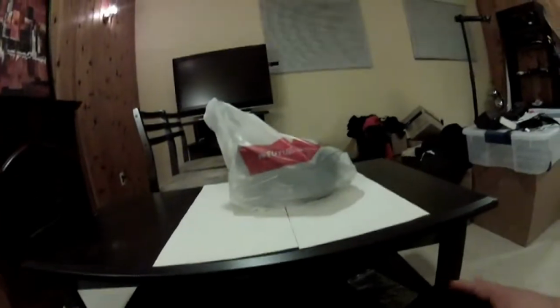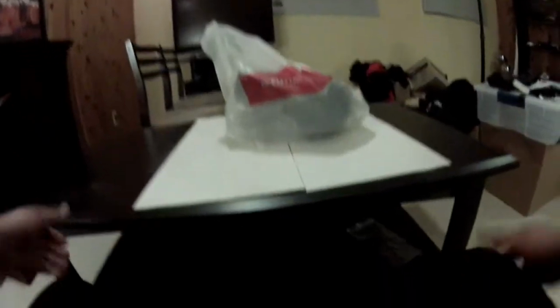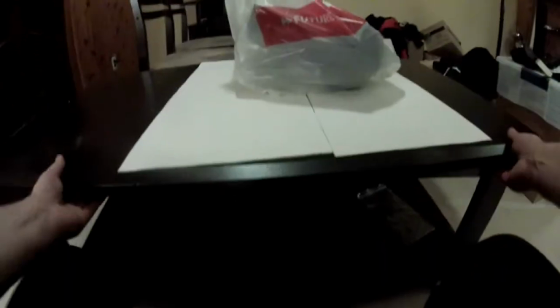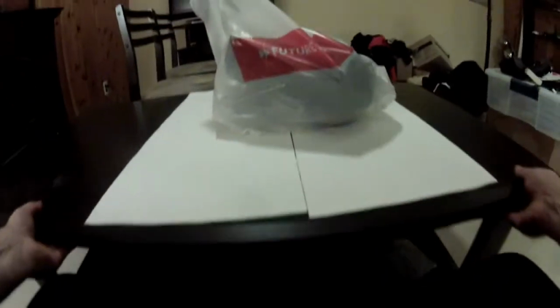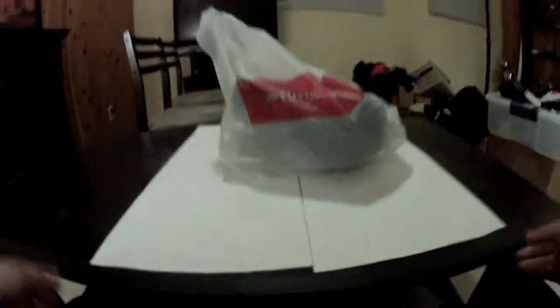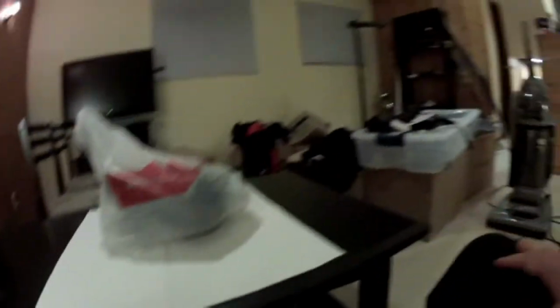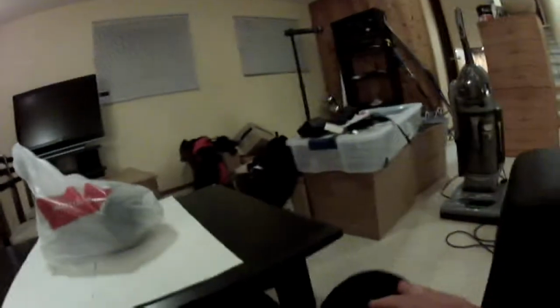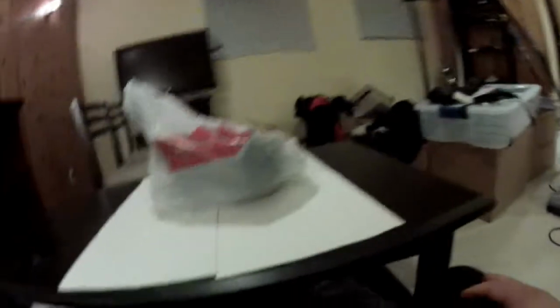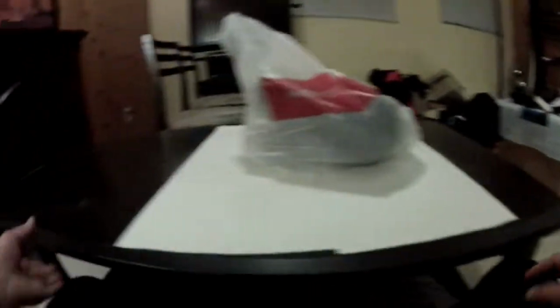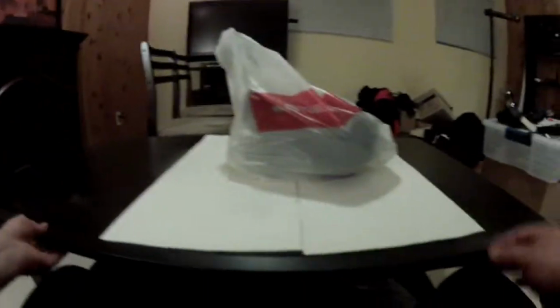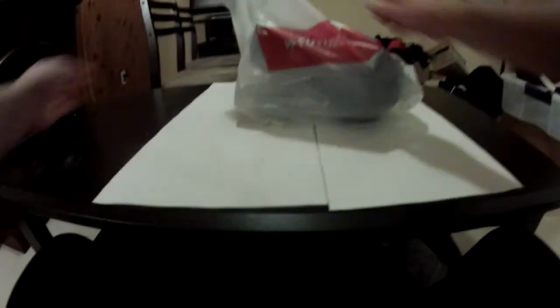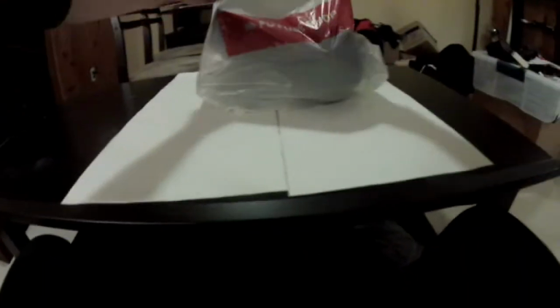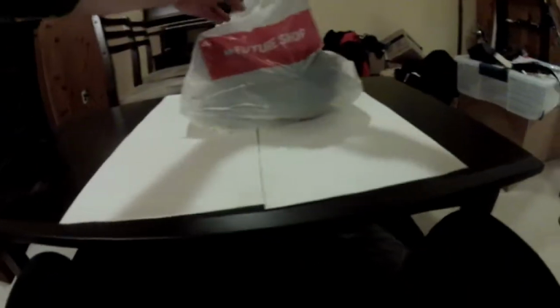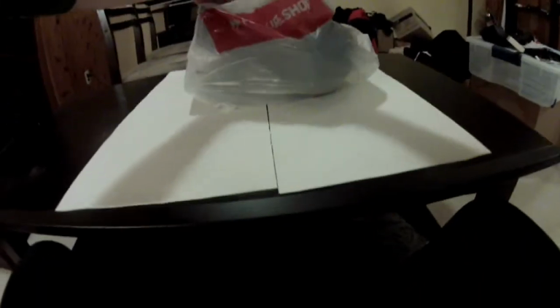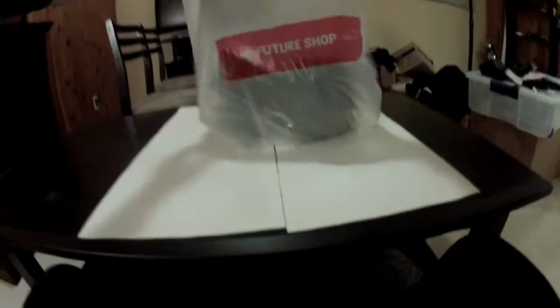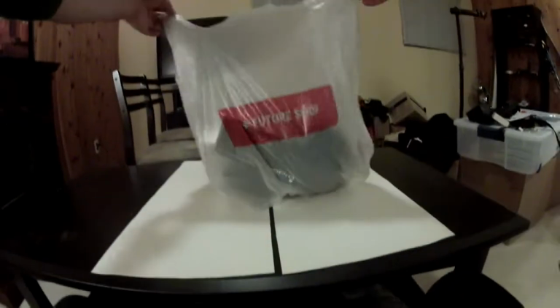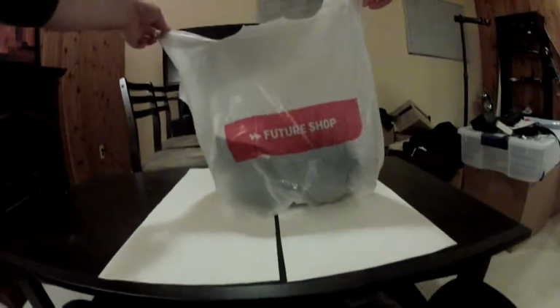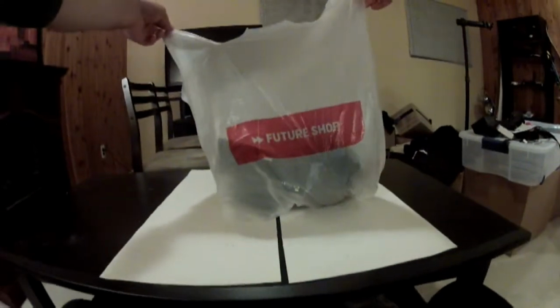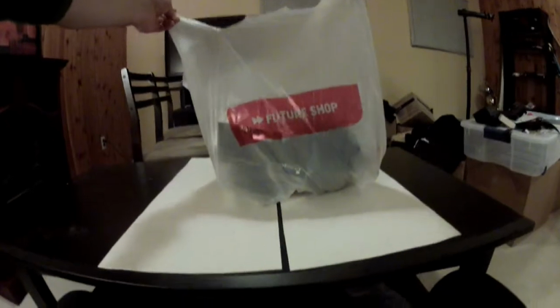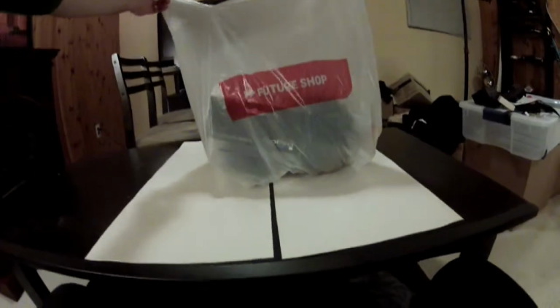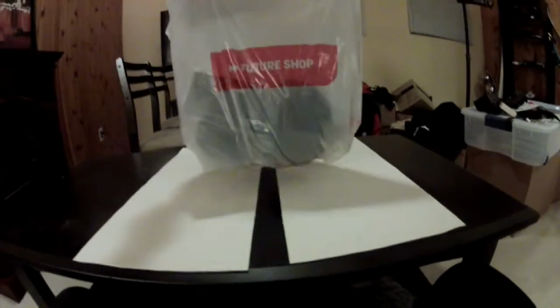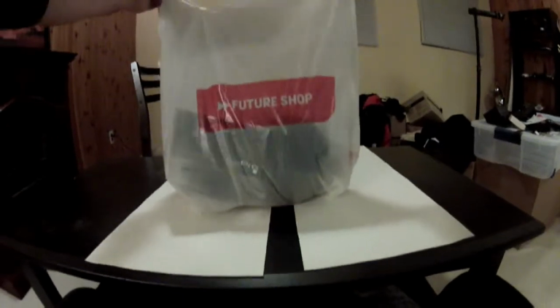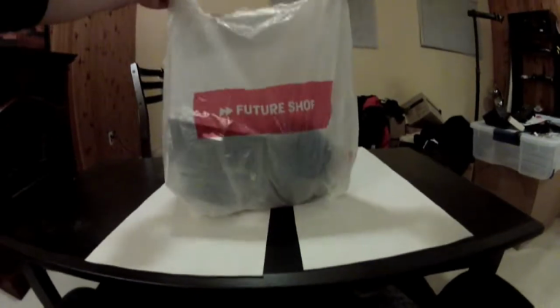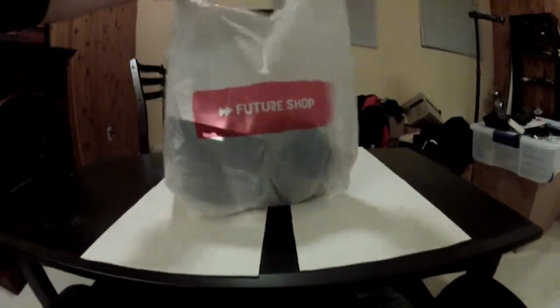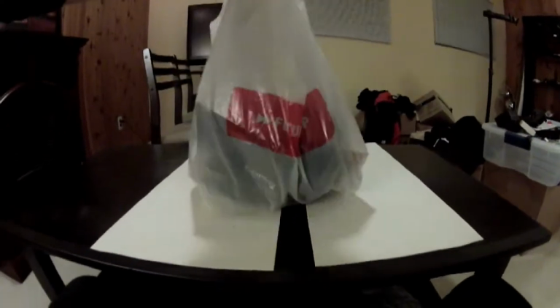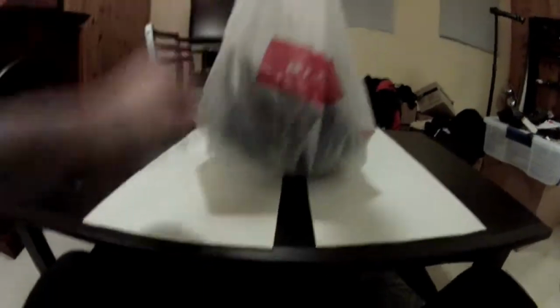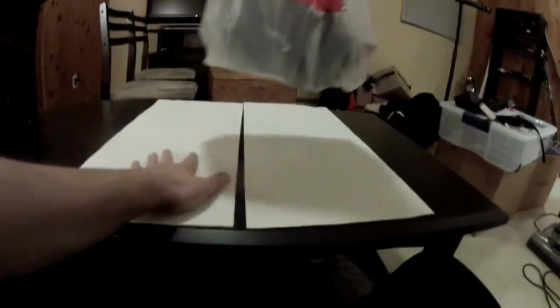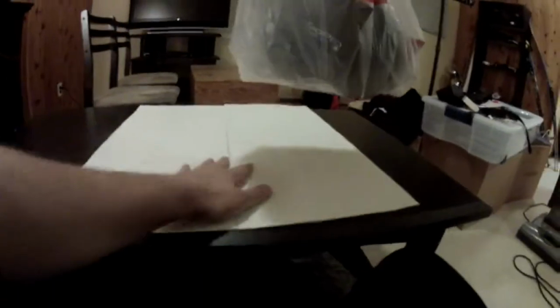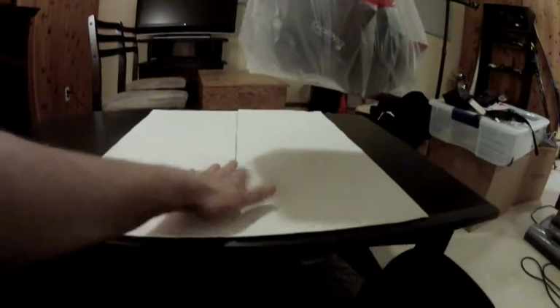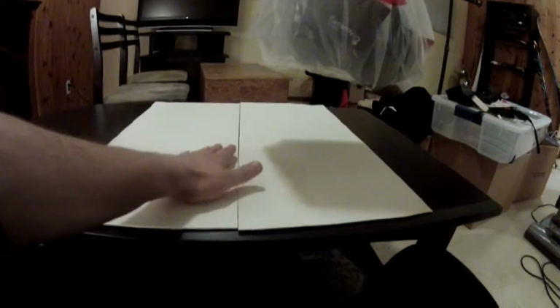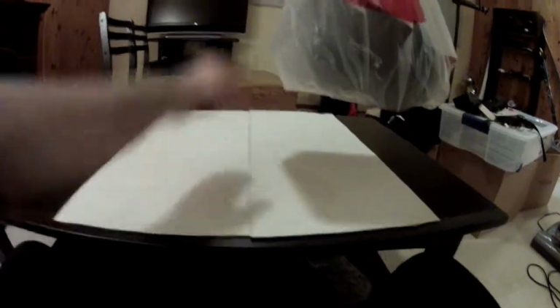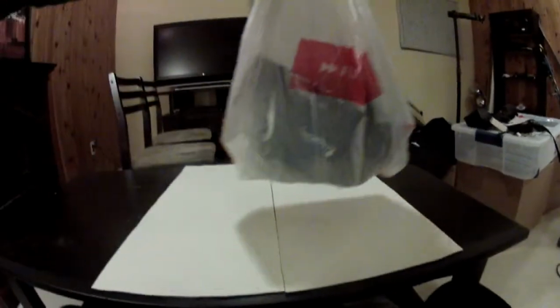Hey everybody, ignore the mess — I'm in the process of moving again. But look at that, I just went and did some shopping, so I'm gonna show you my grab bag of goodies.